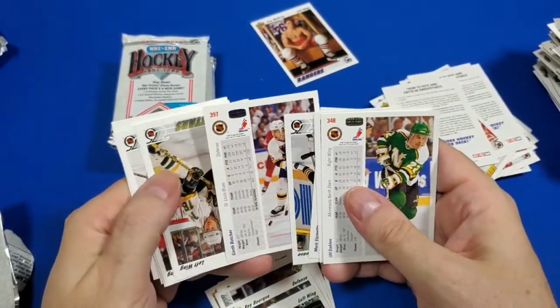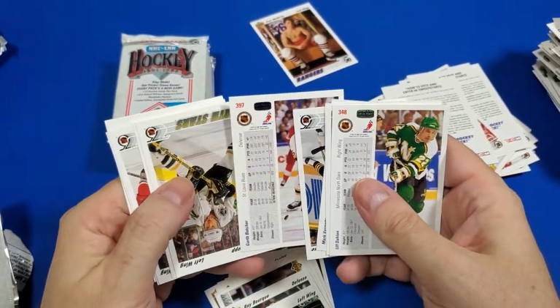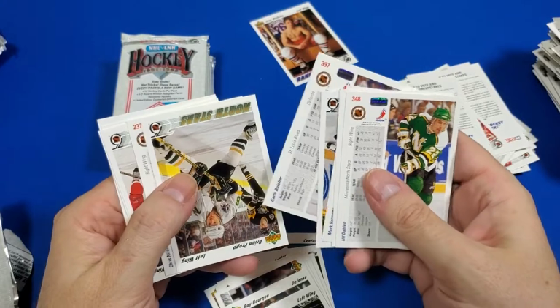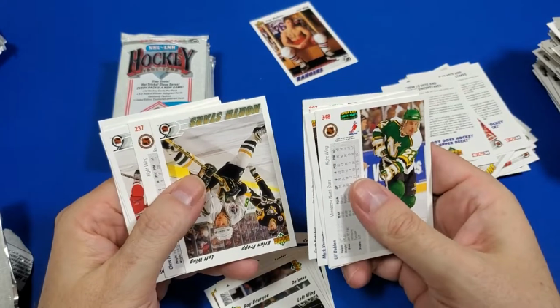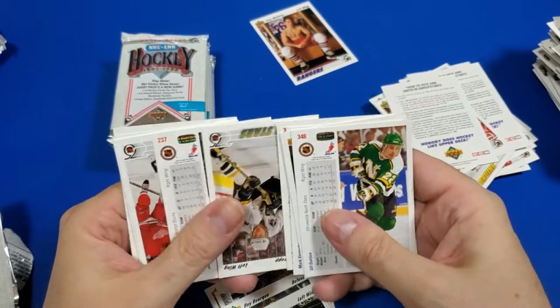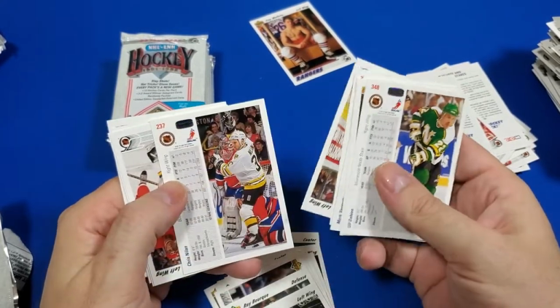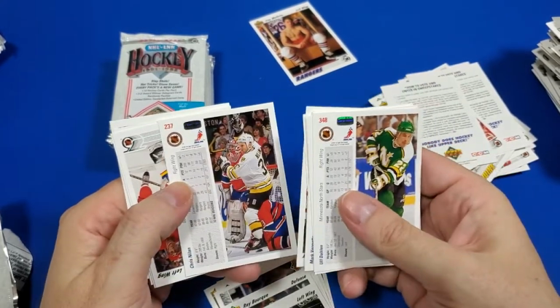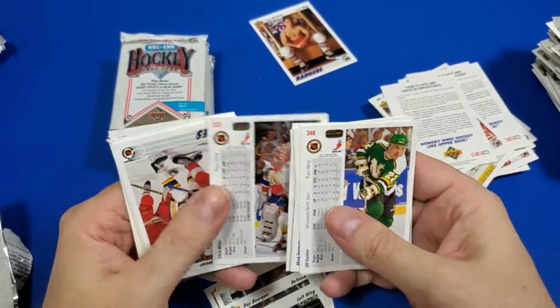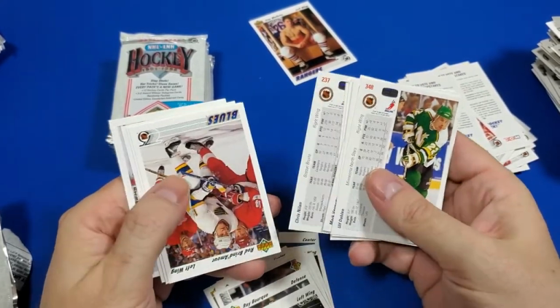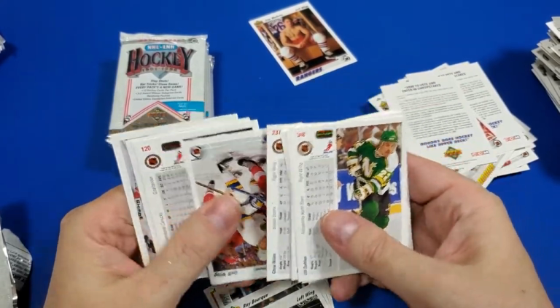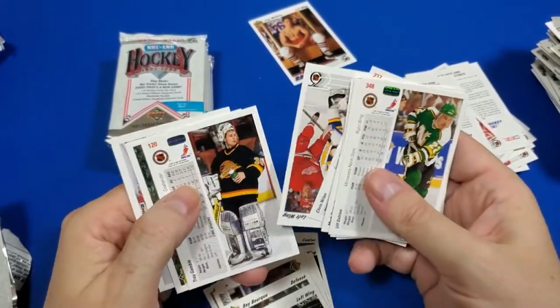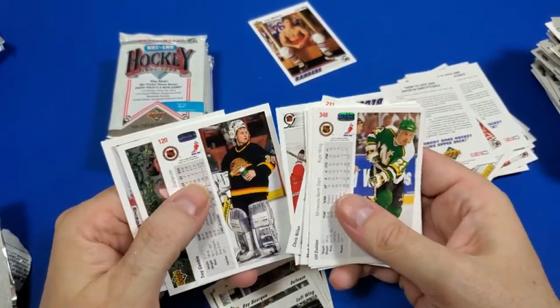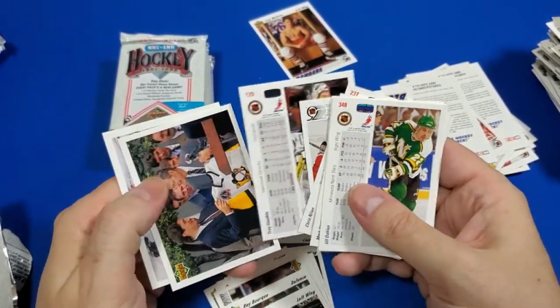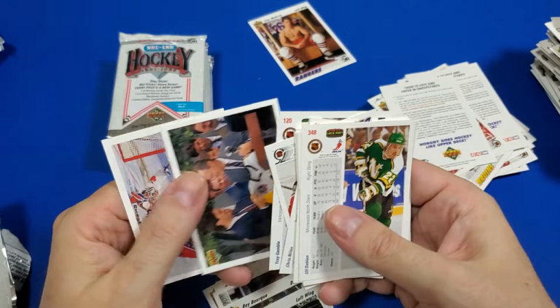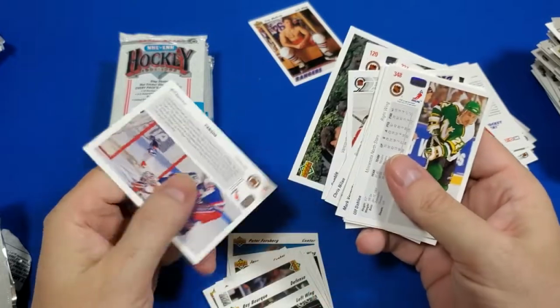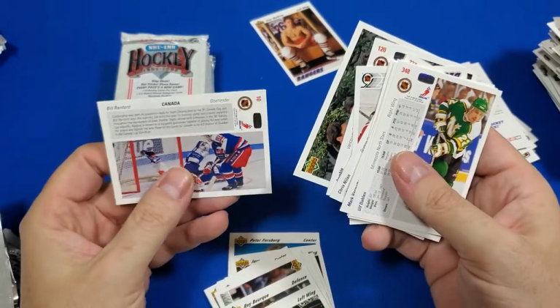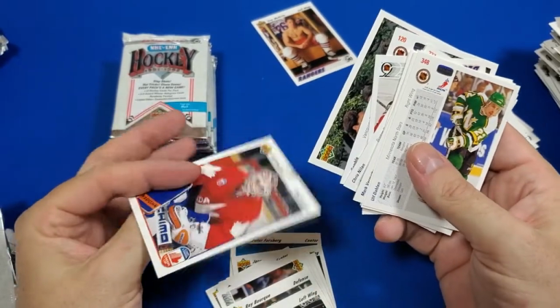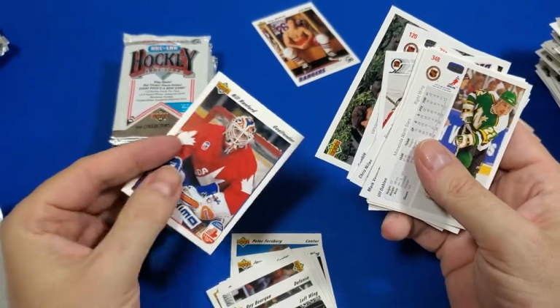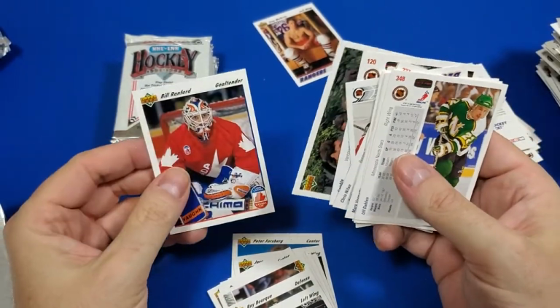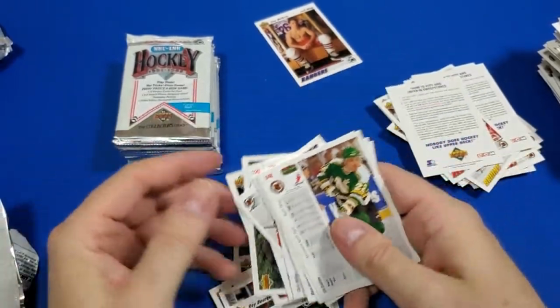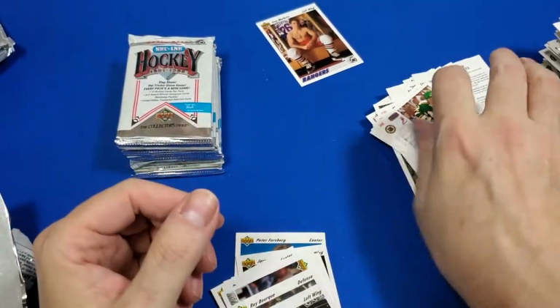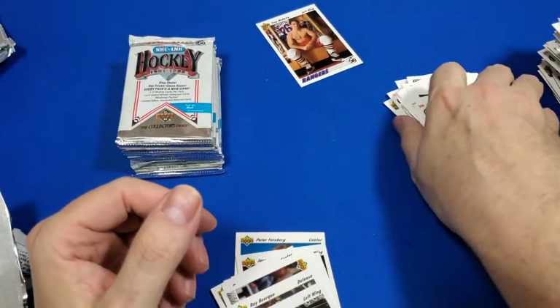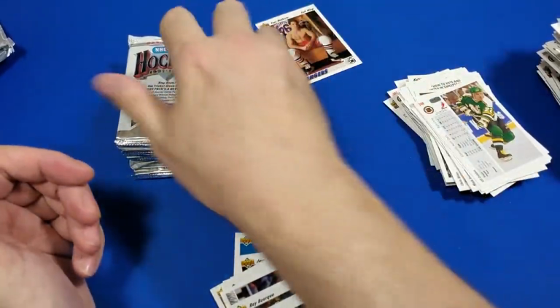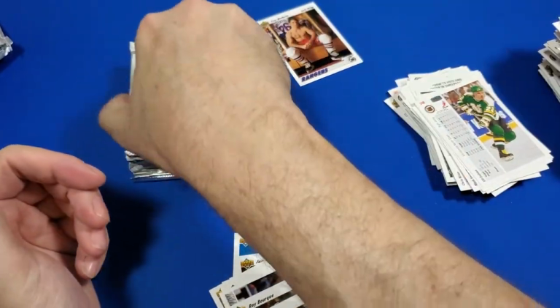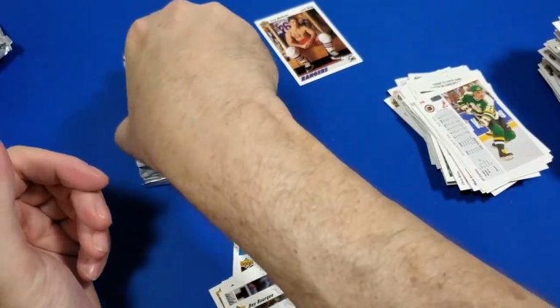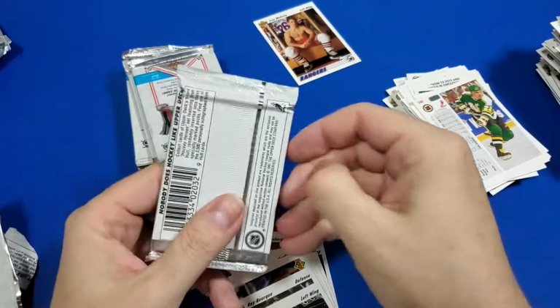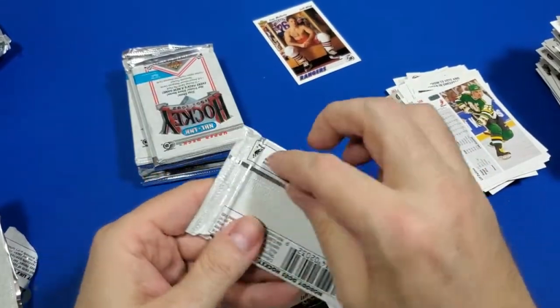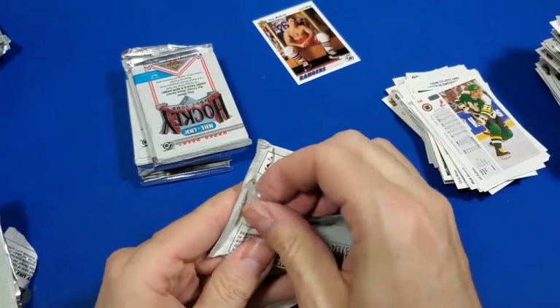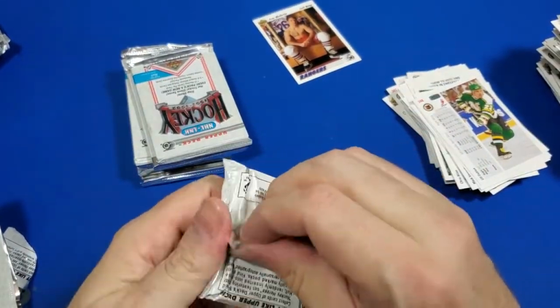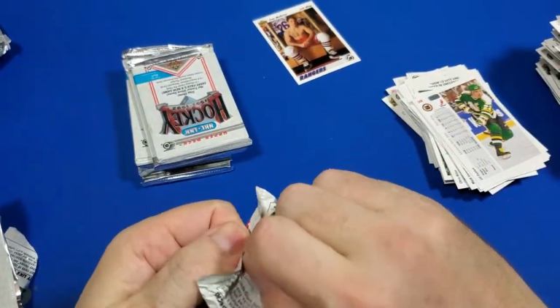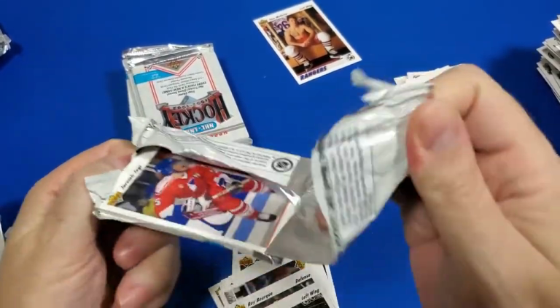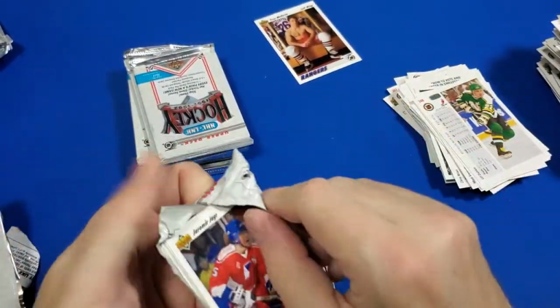I'm gonna have to go through all of these and turn them right side up to see if I found a freaking autograph or something. That is so messed up — I just realized that. Well, it's only gonna be two giant stacks, so it'll give me something to do after this 25-minute video.